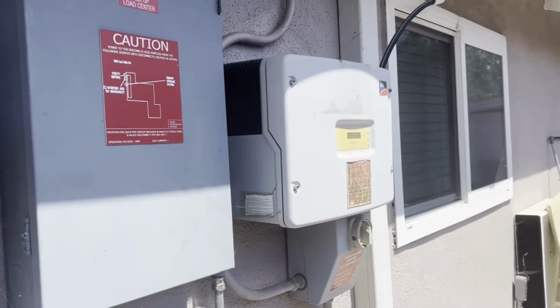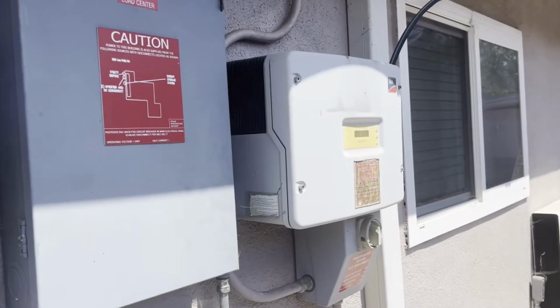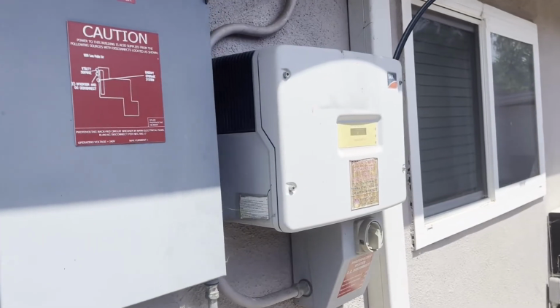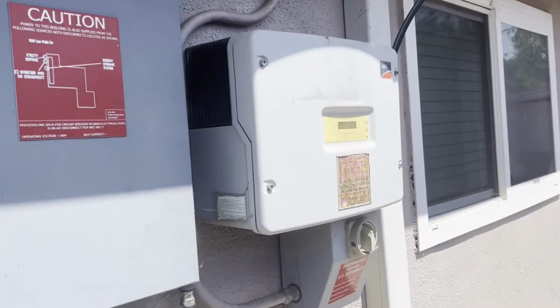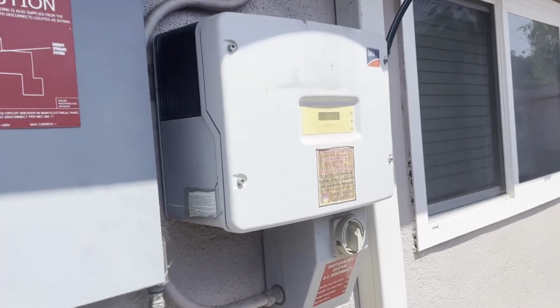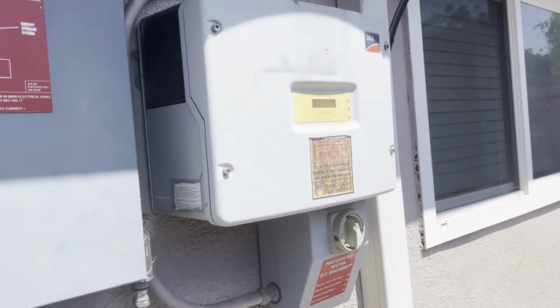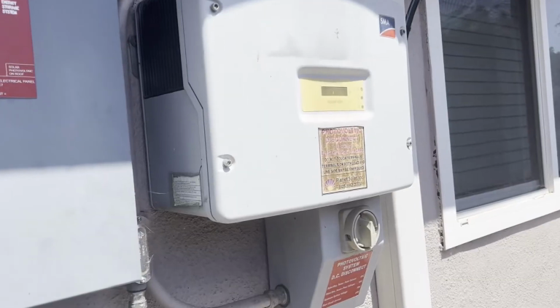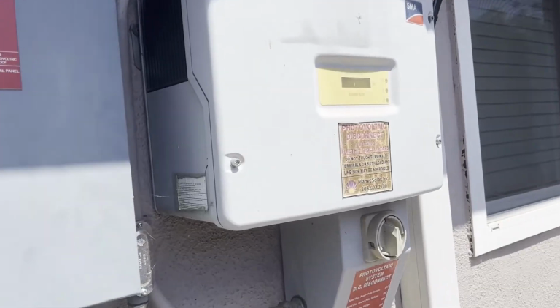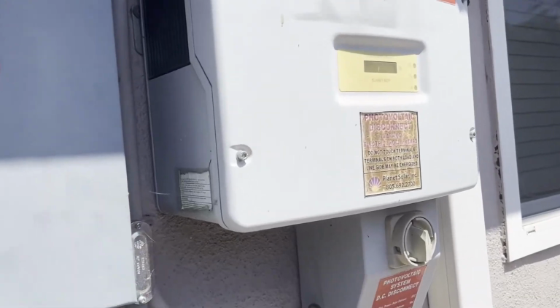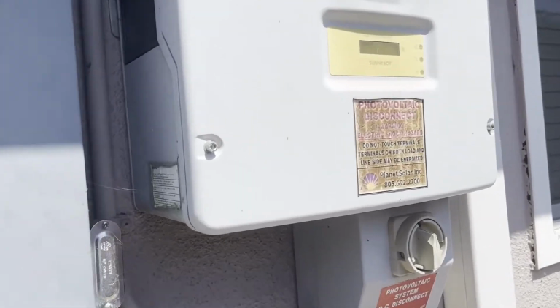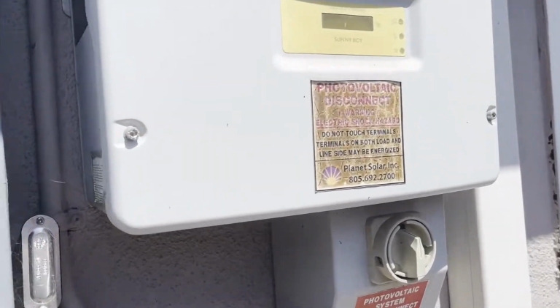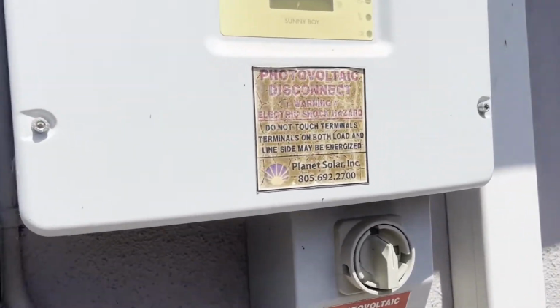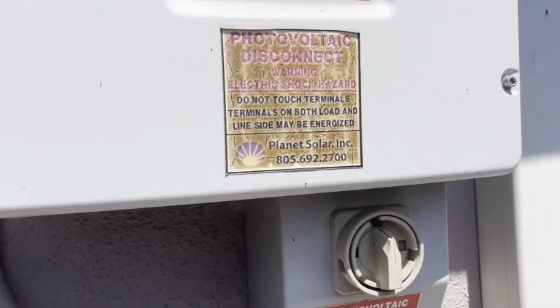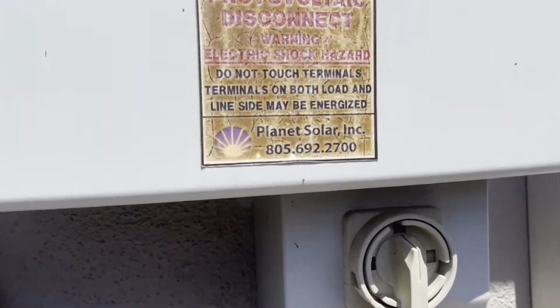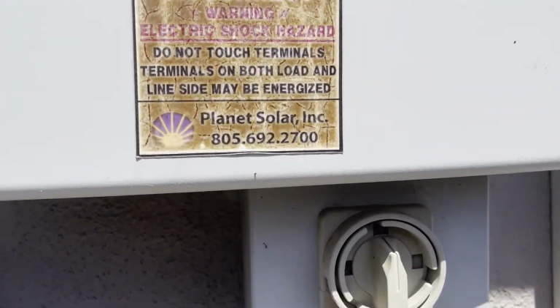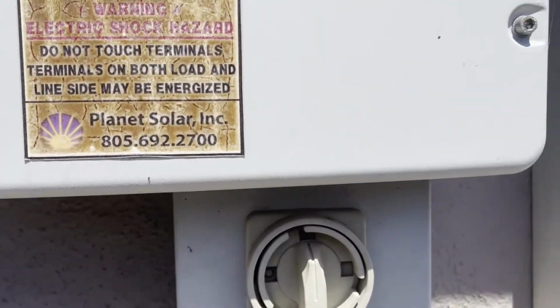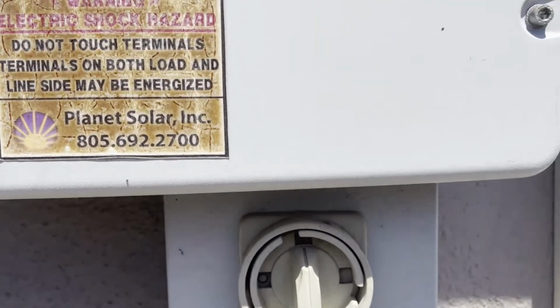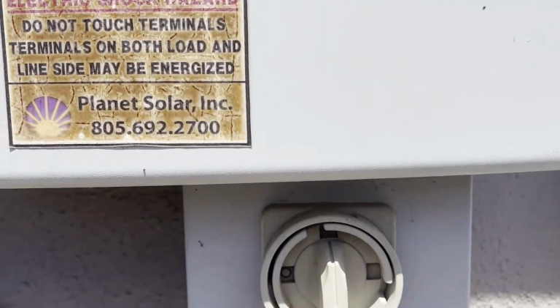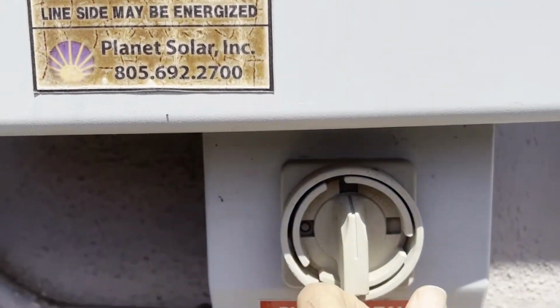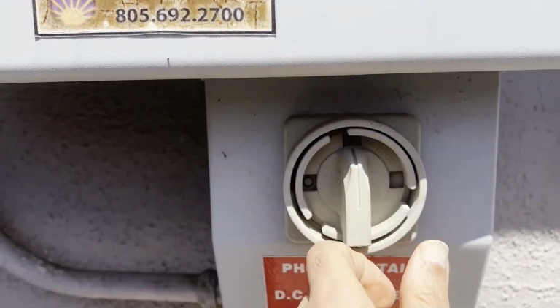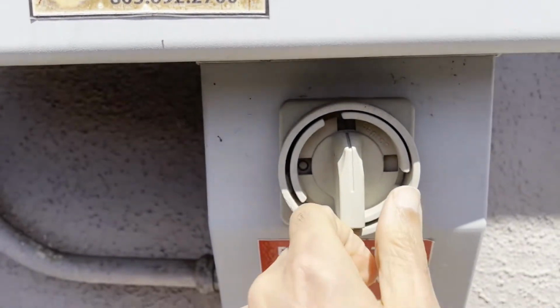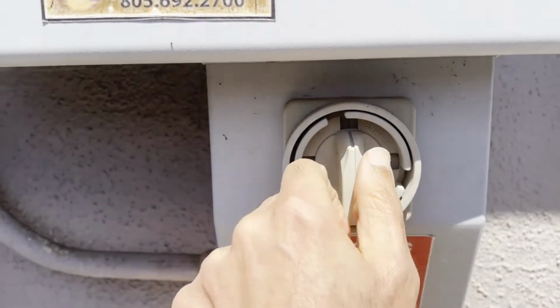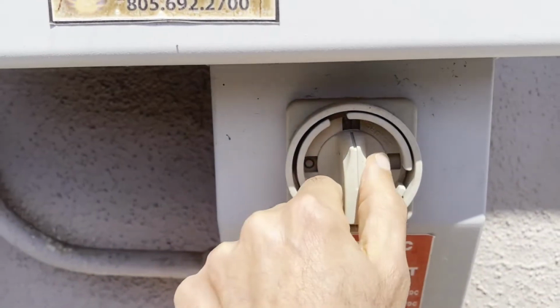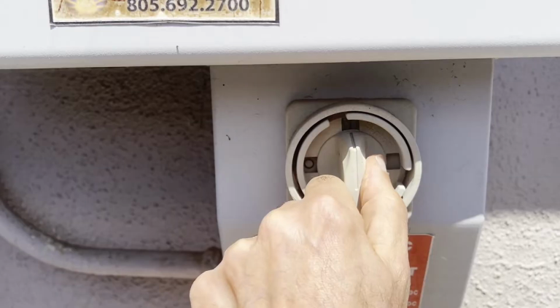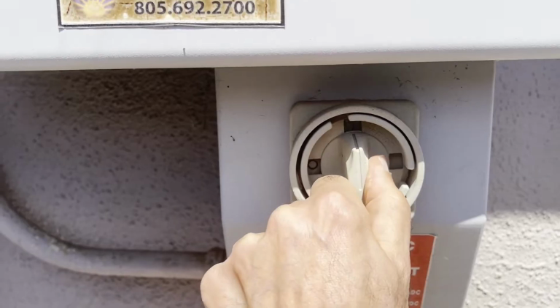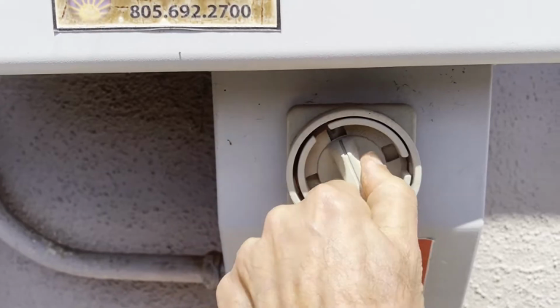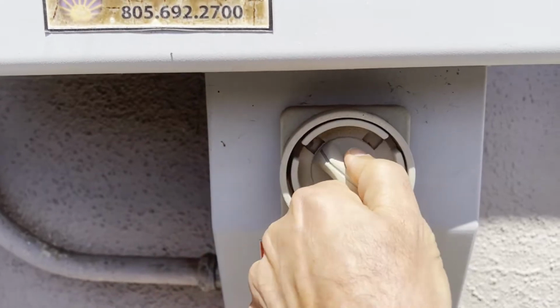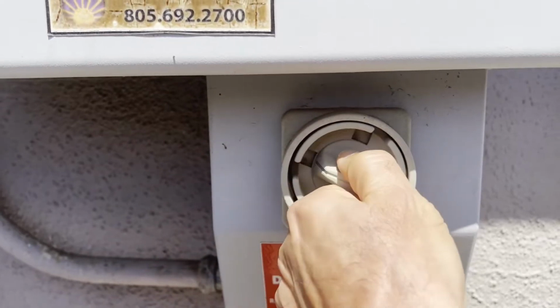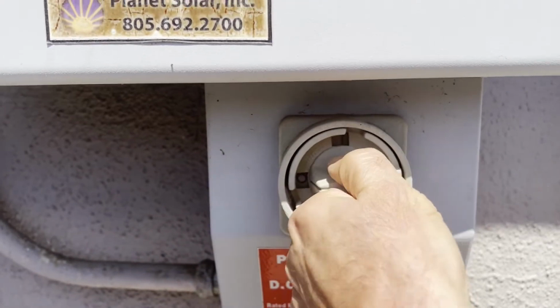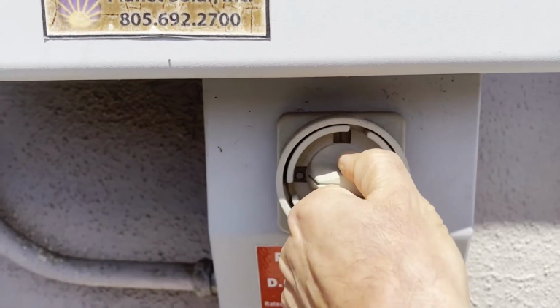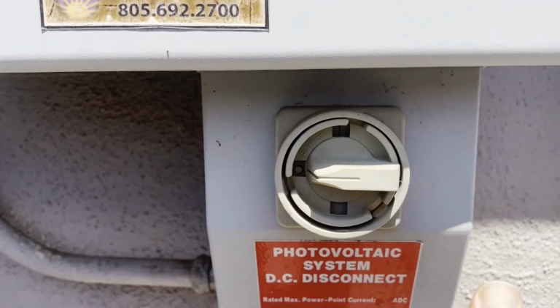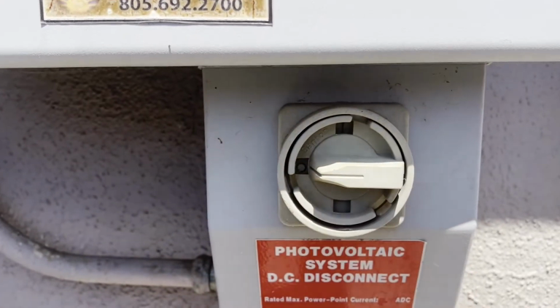The first thing to do is shut off the panels and disconnect them with the switch. There you go.